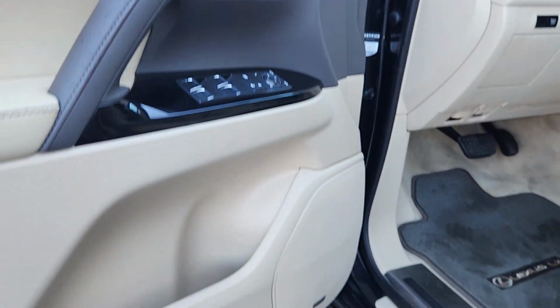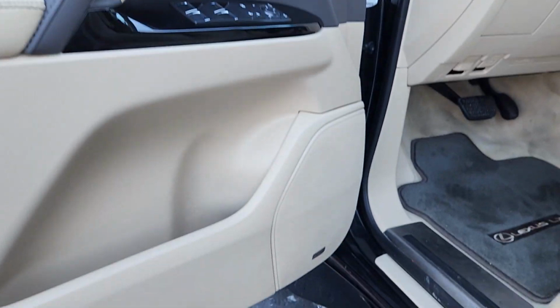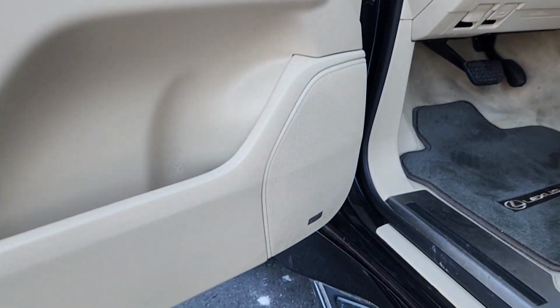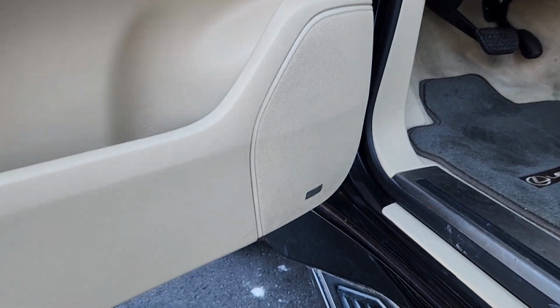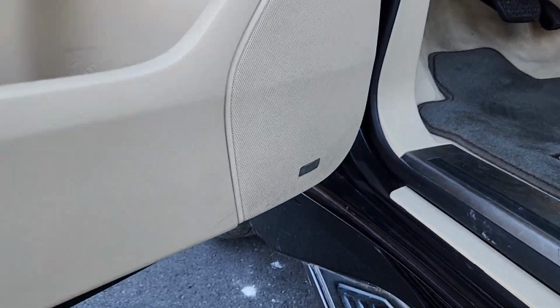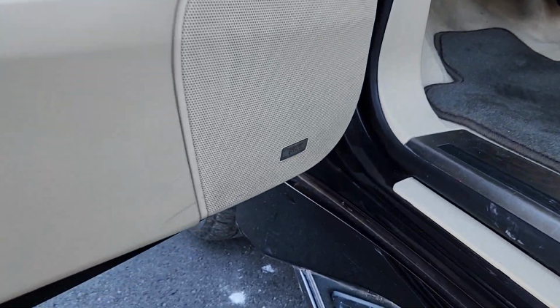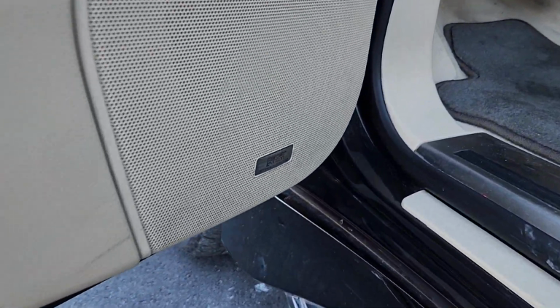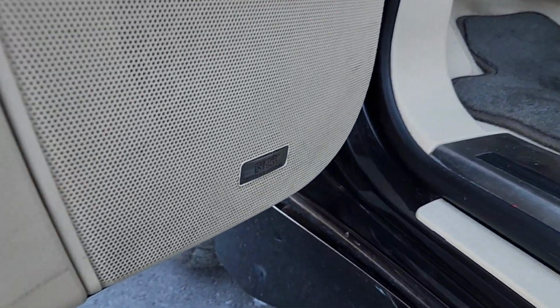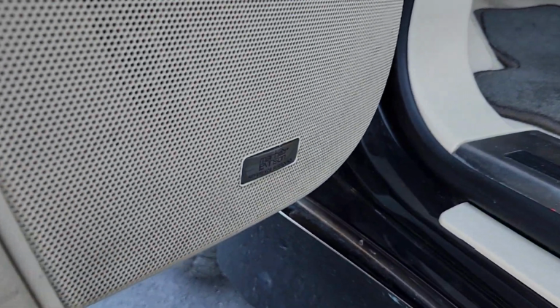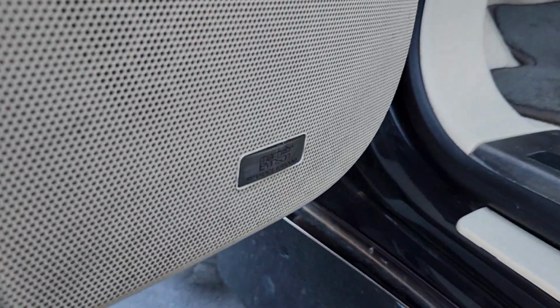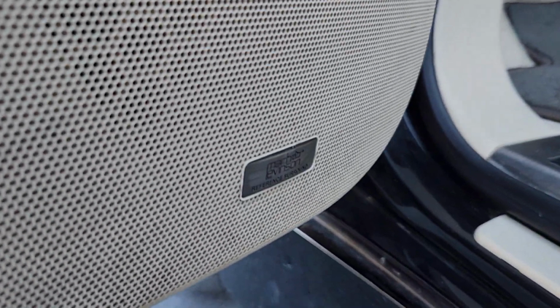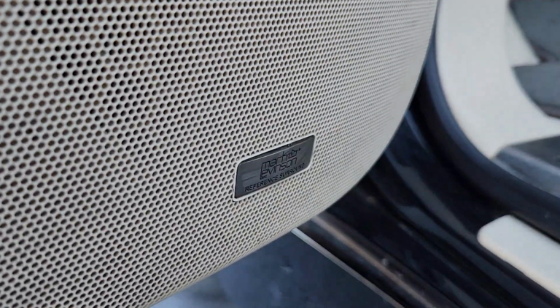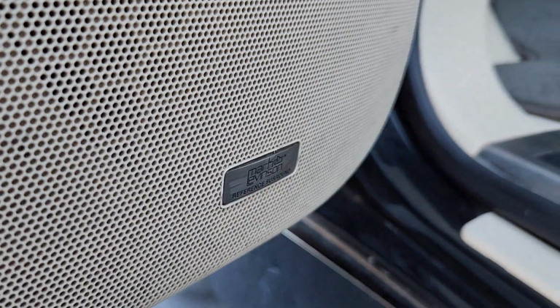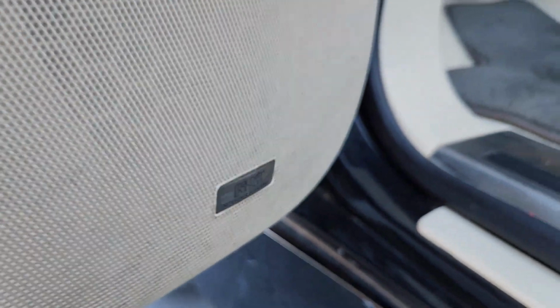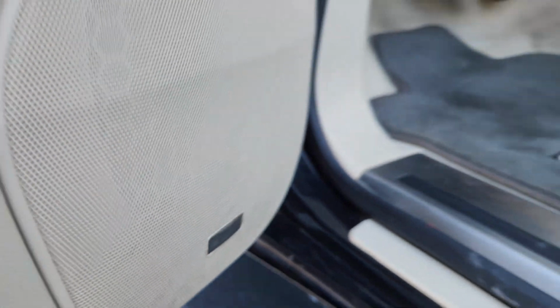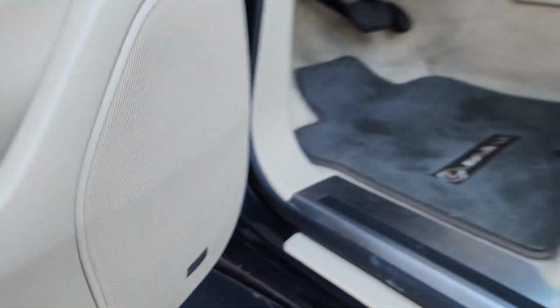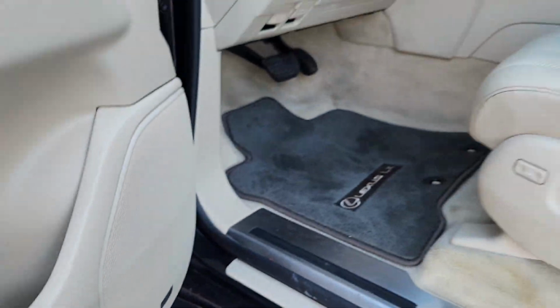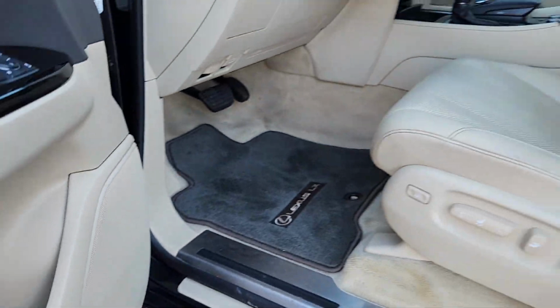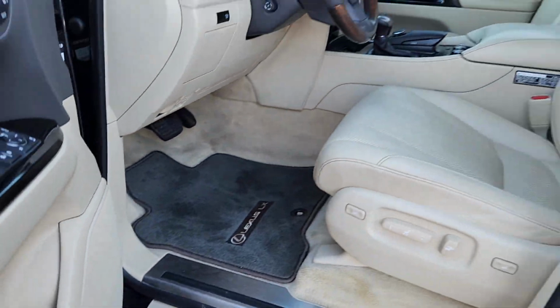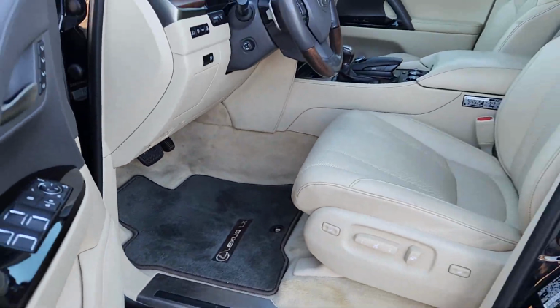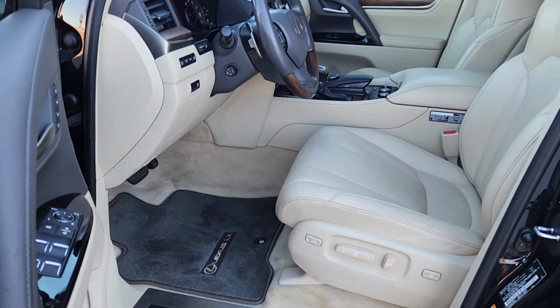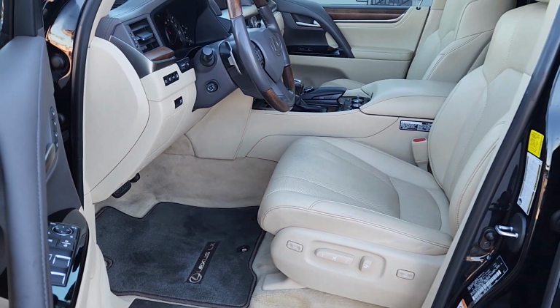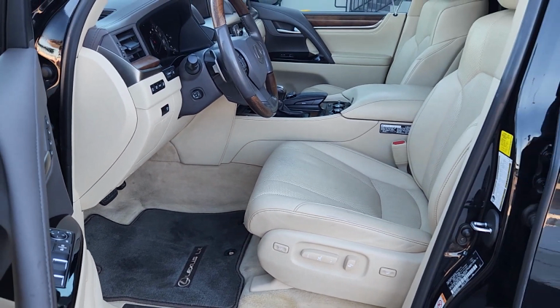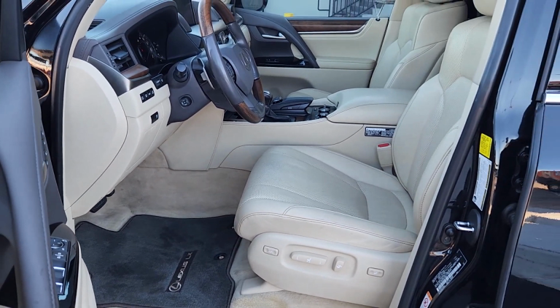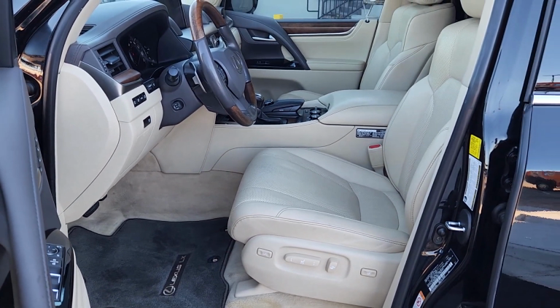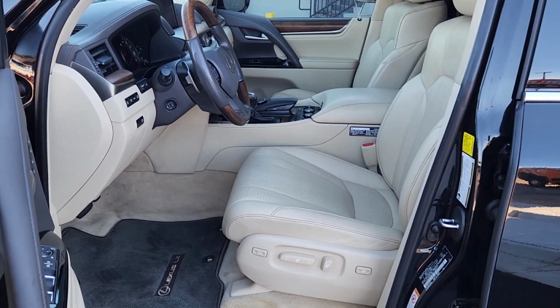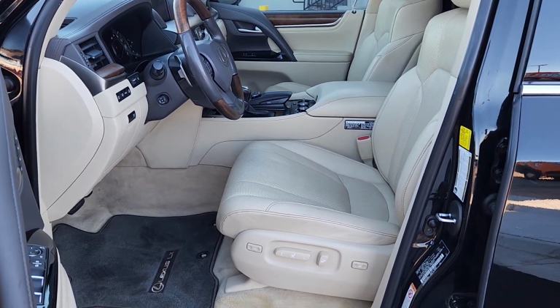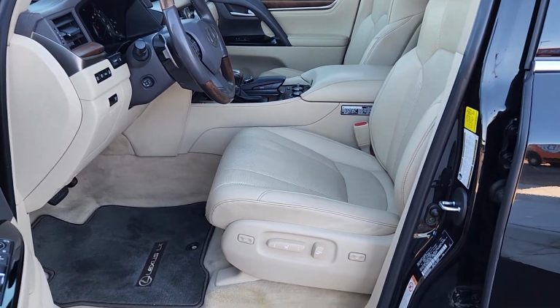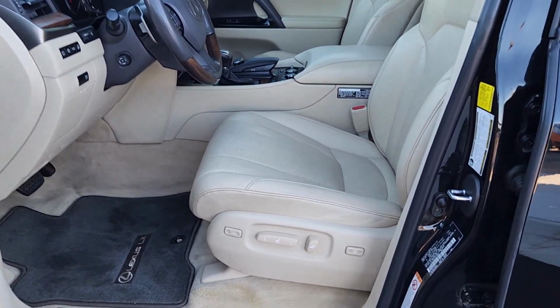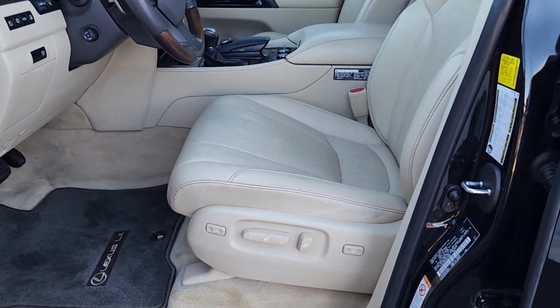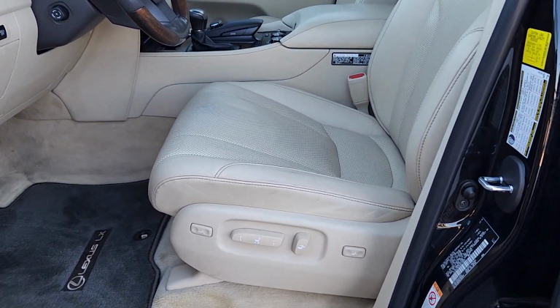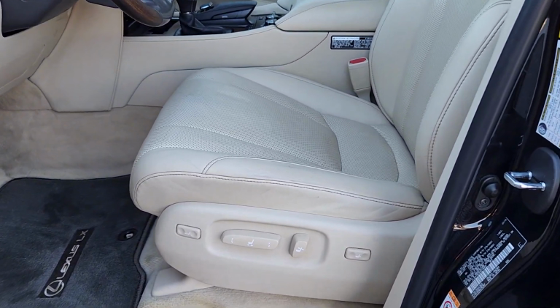Robust capability meets high-end luxury in this remarkable LX. See for yourself when you take it out for a test drive. Our professional staff looks forward to giving you excellent service.